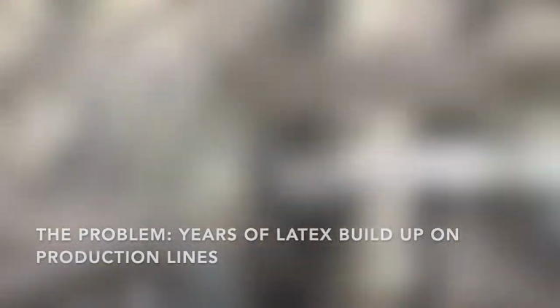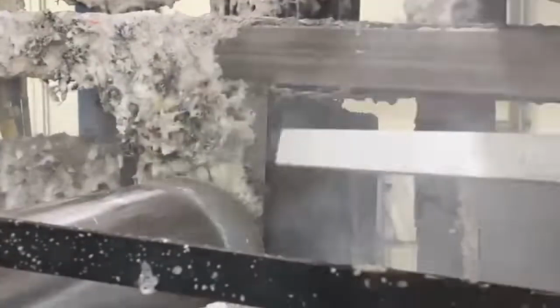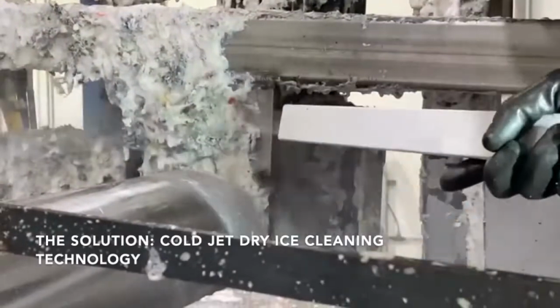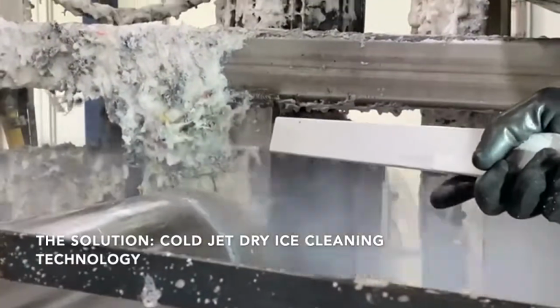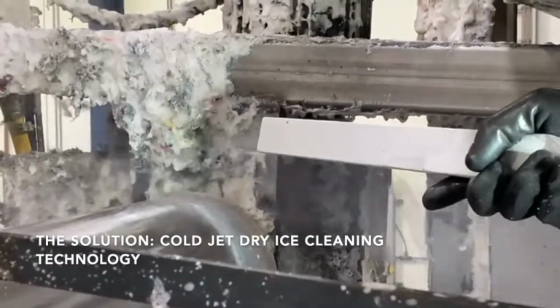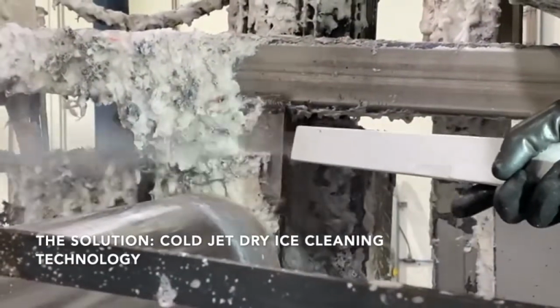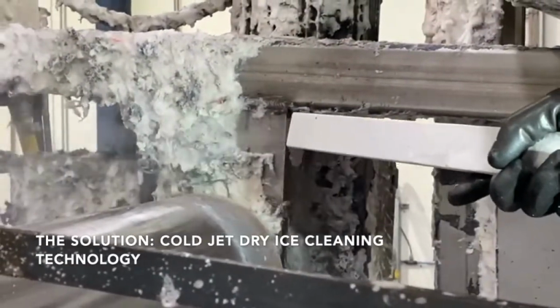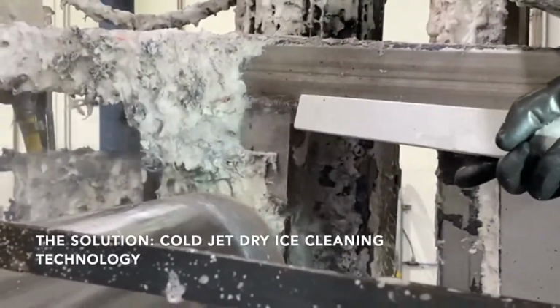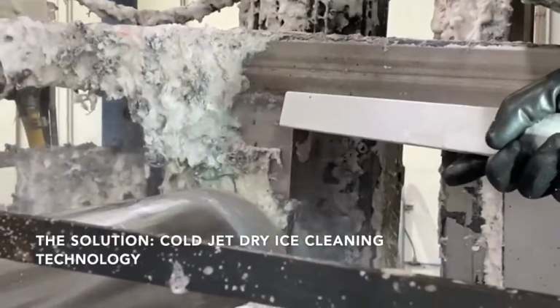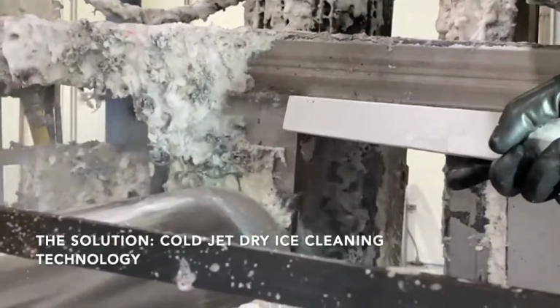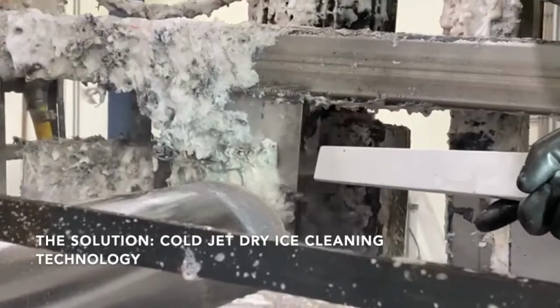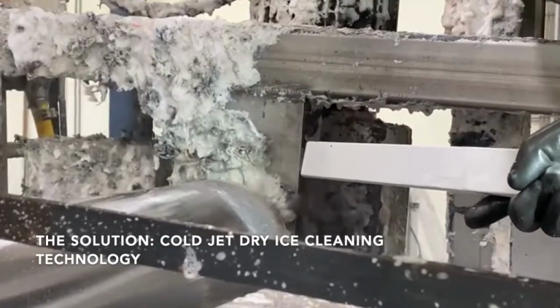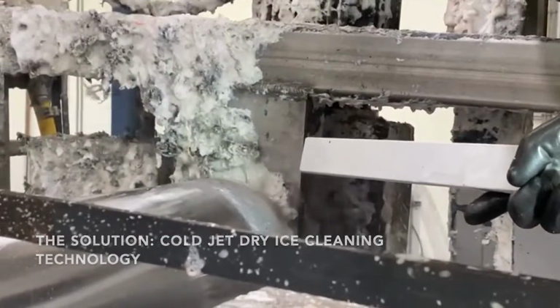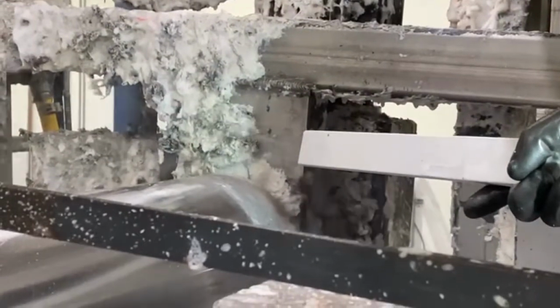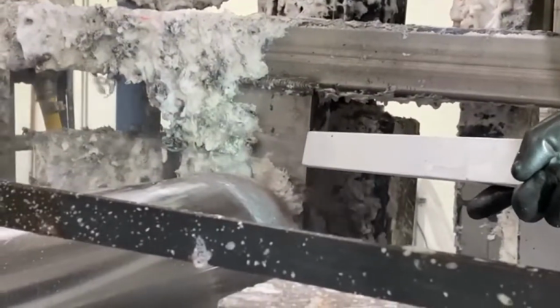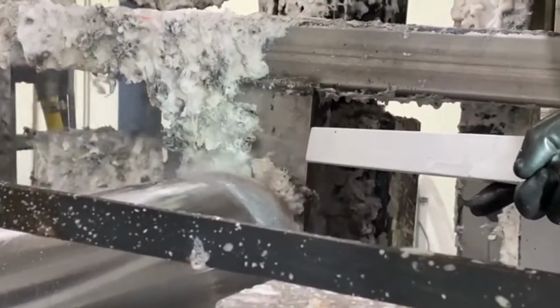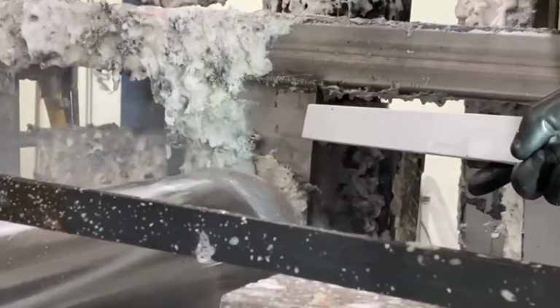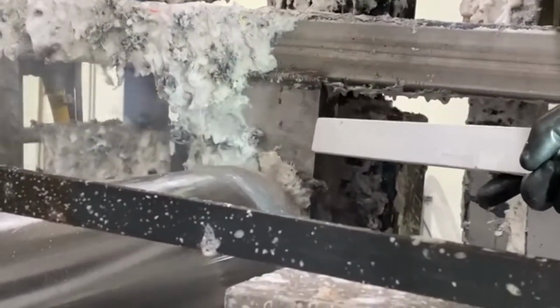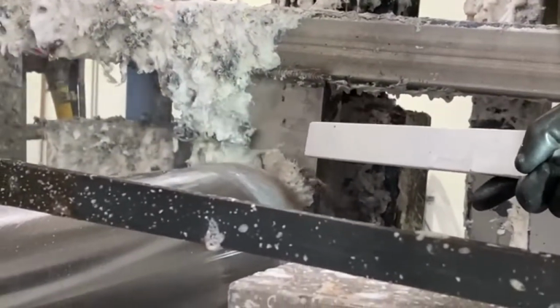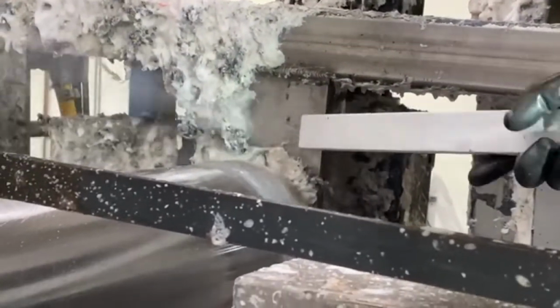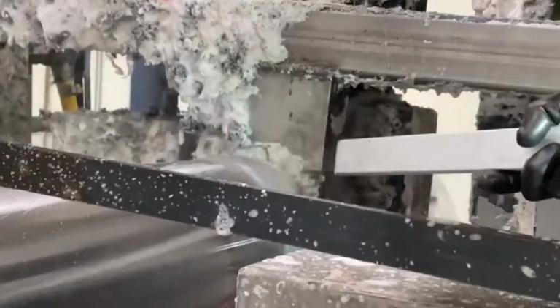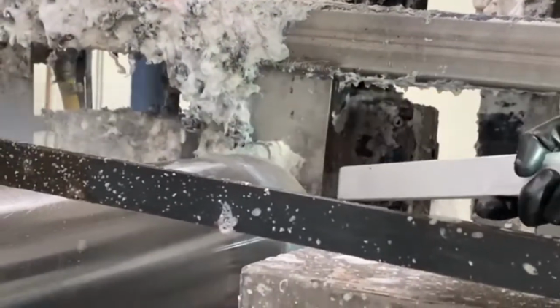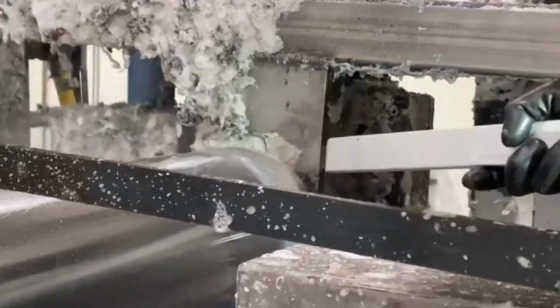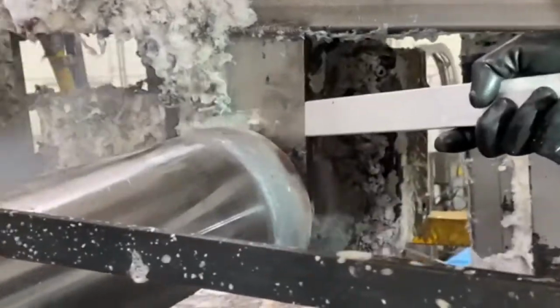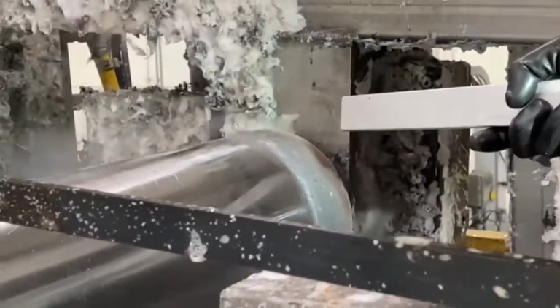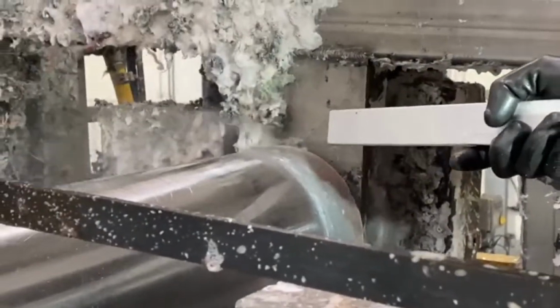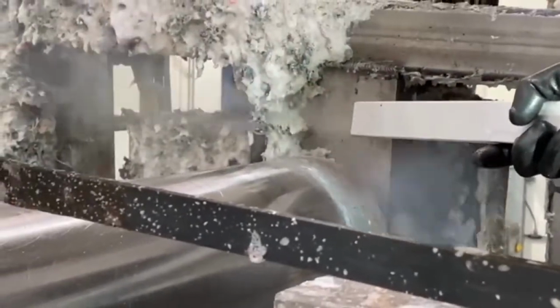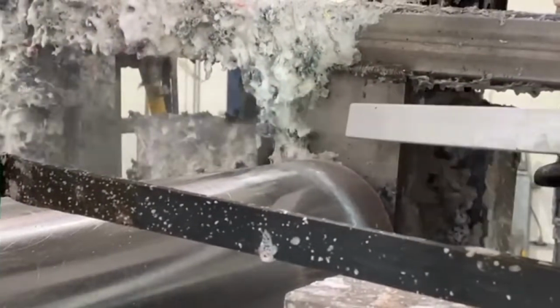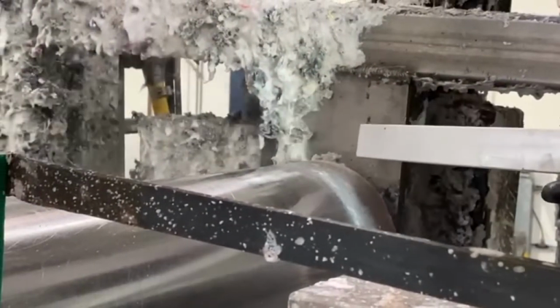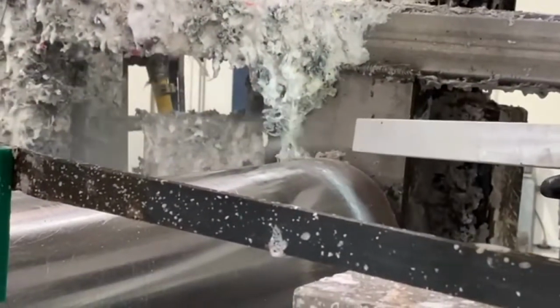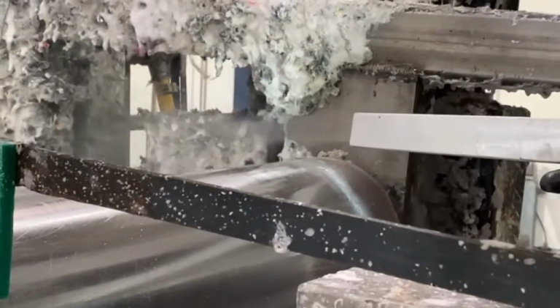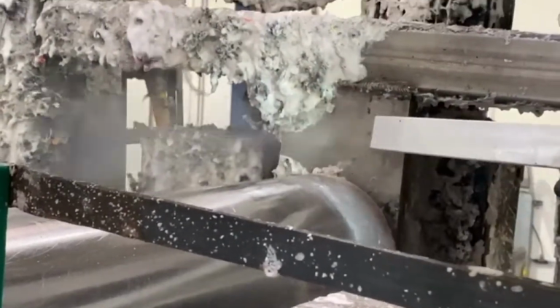Thinking about setting up a professional cleaning company and providing your services to a wide range of industries? What if you could clean cheaper, safer, and with less waste? You can — with Cold Jet dry ice blasting technology.